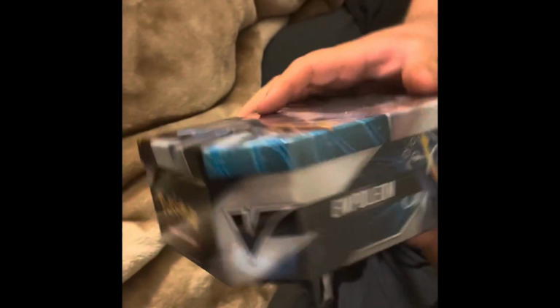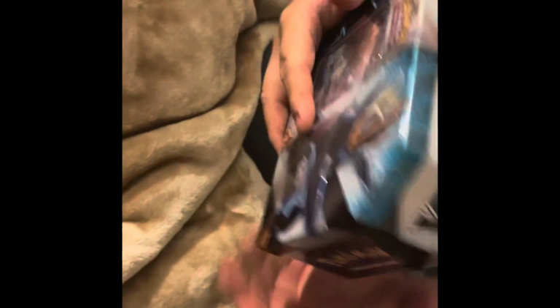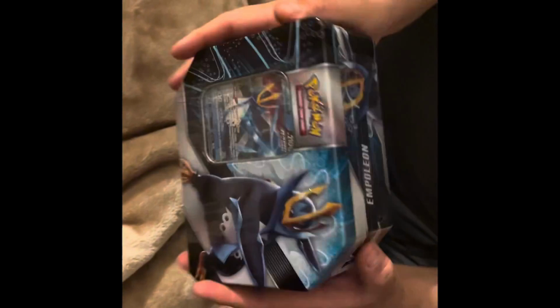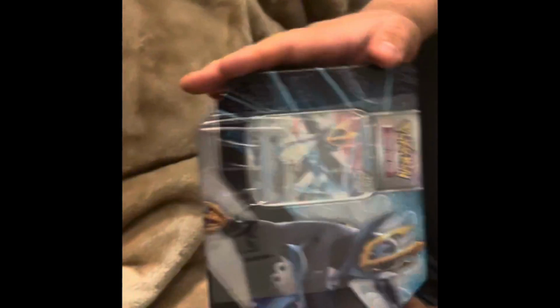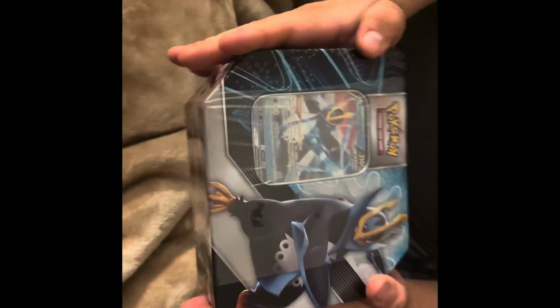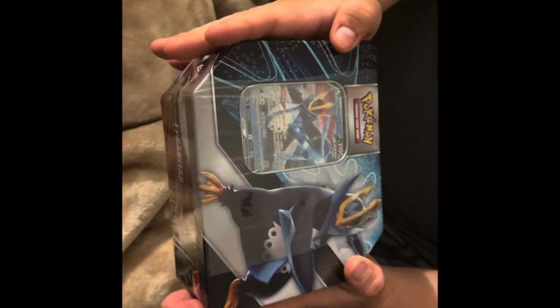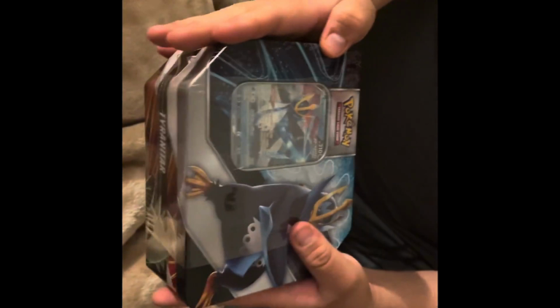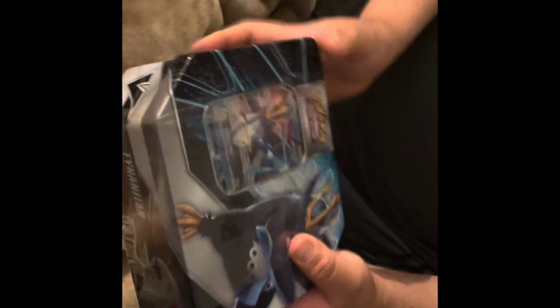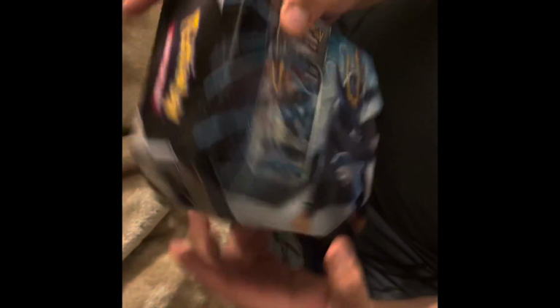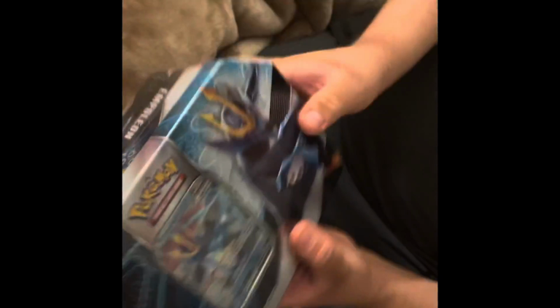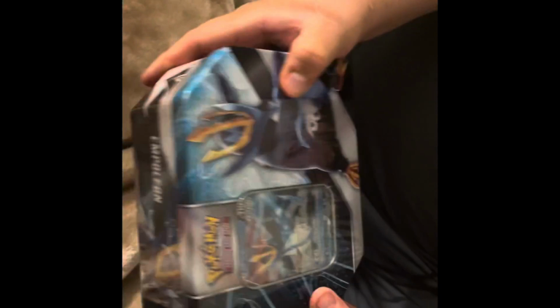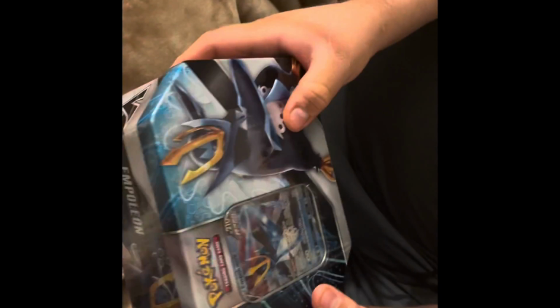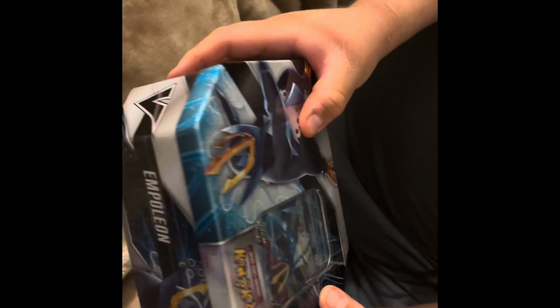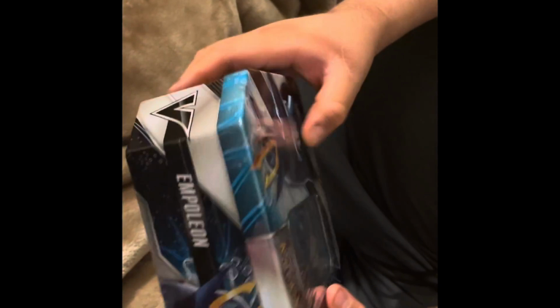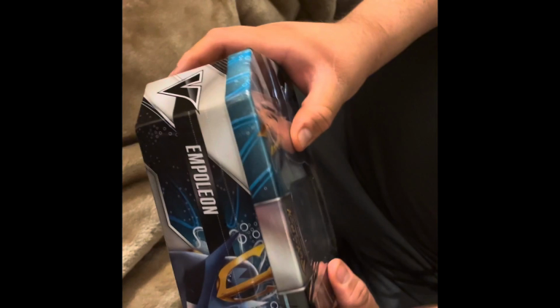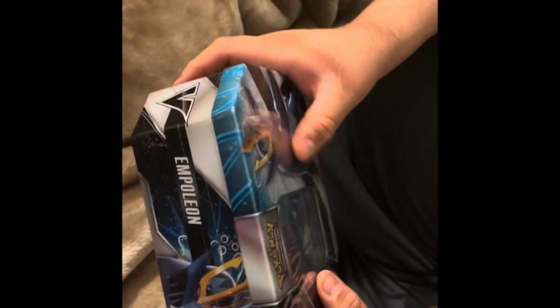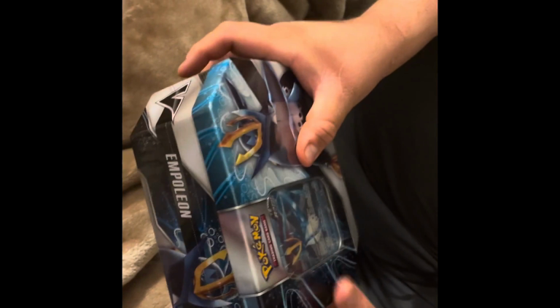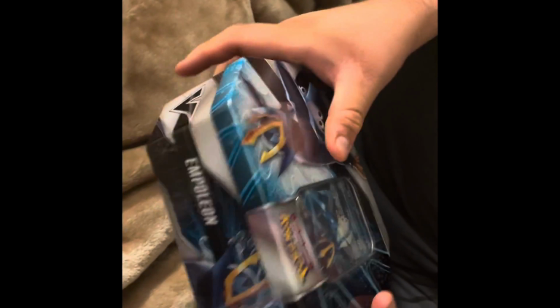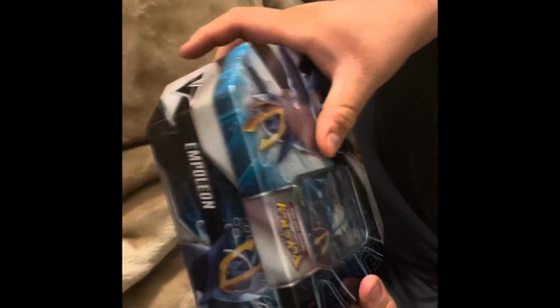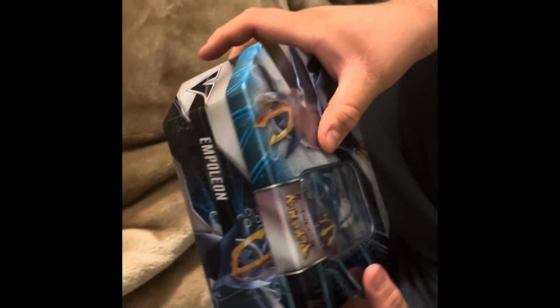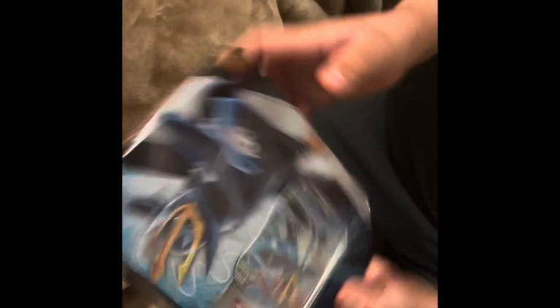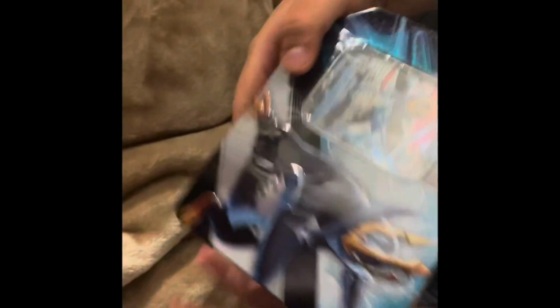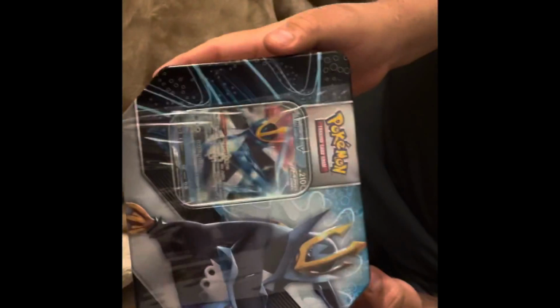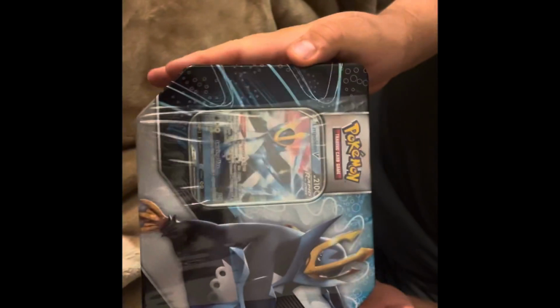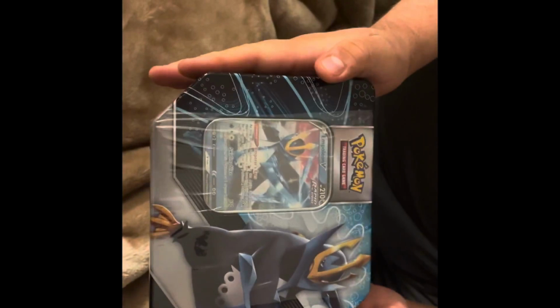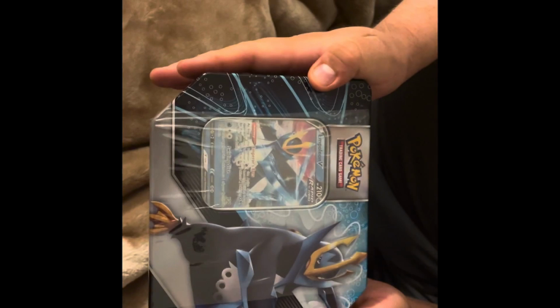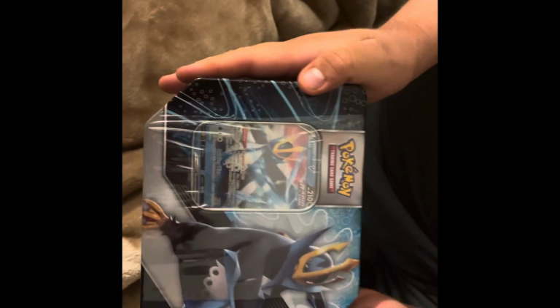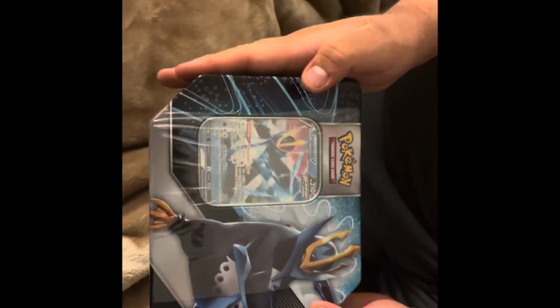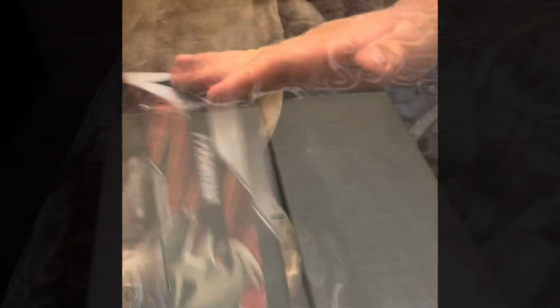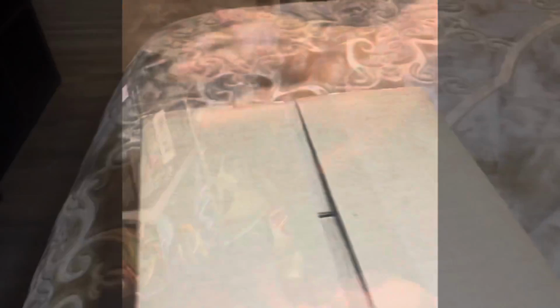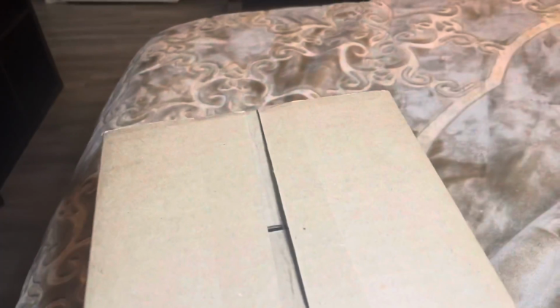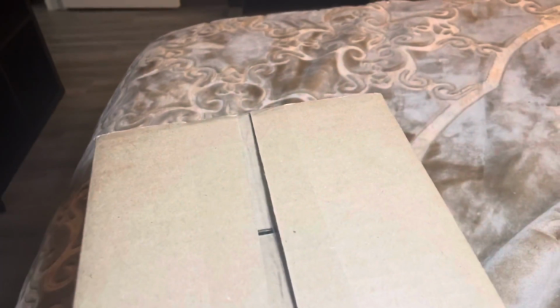Alright you guys, stay tuned for the next mail day. We should be getting another one probably by Thursday. Once that comes in, I'm going to add it to this video and put it all together at the same time. Thank you, have a nice day.